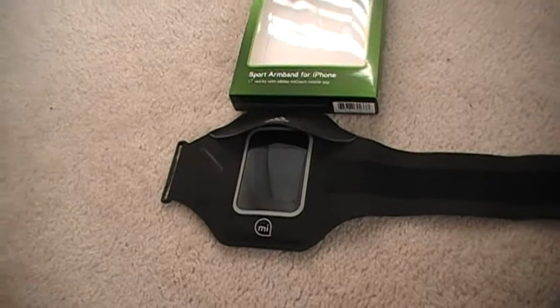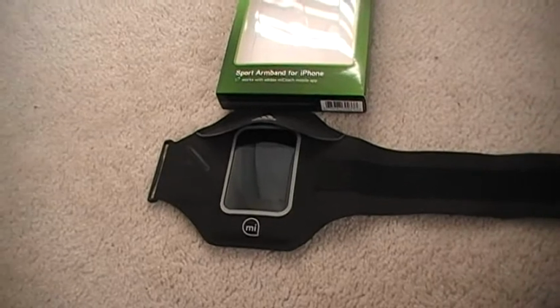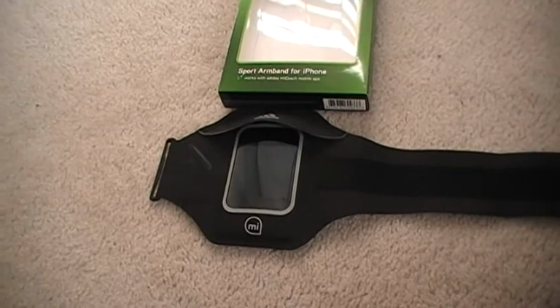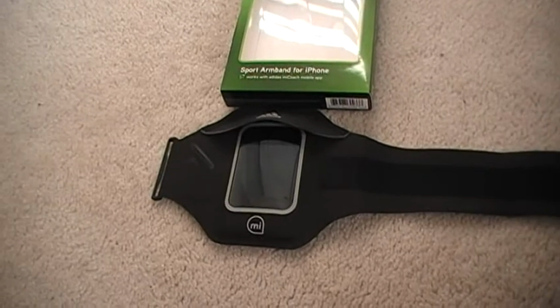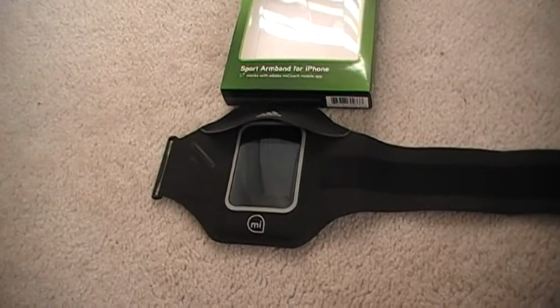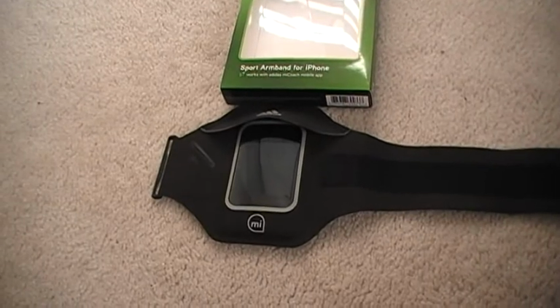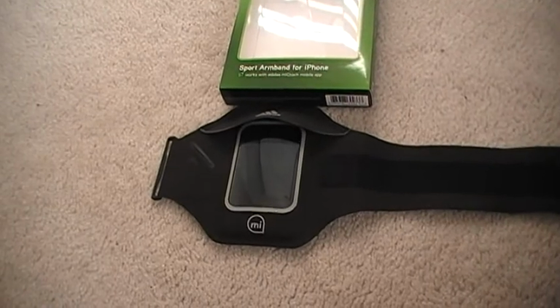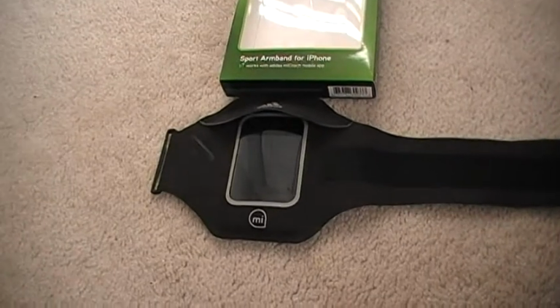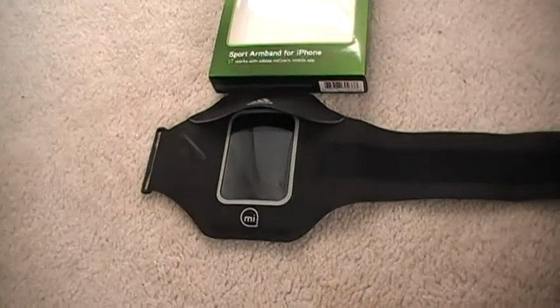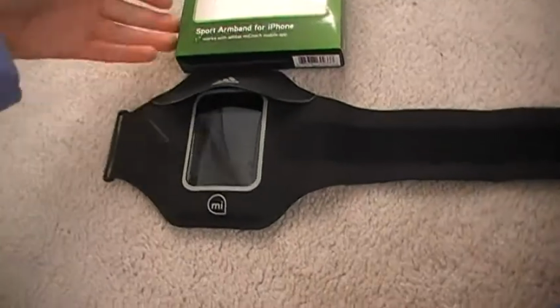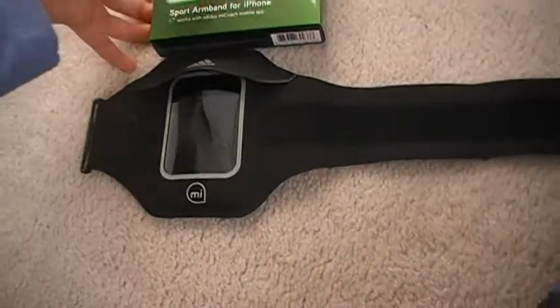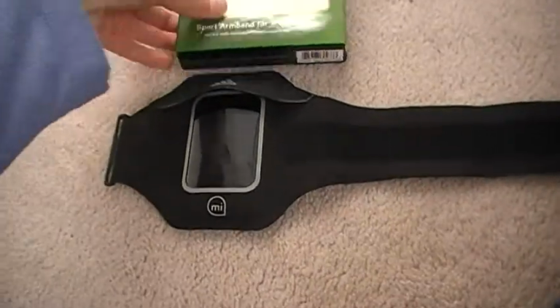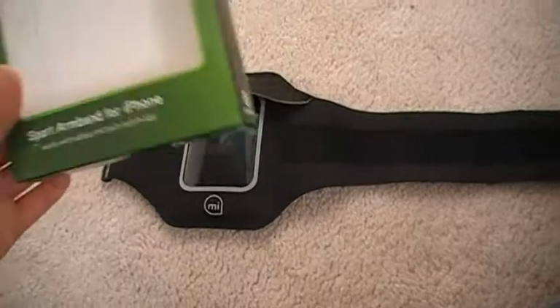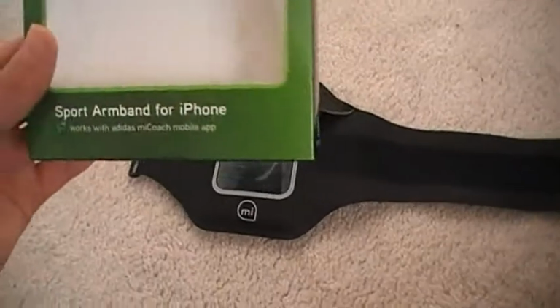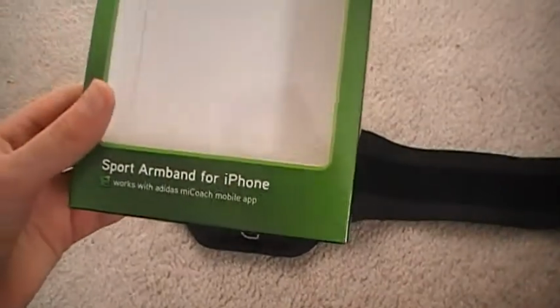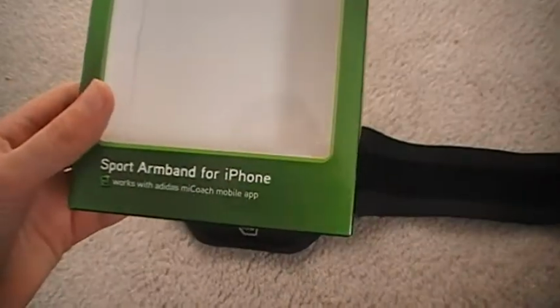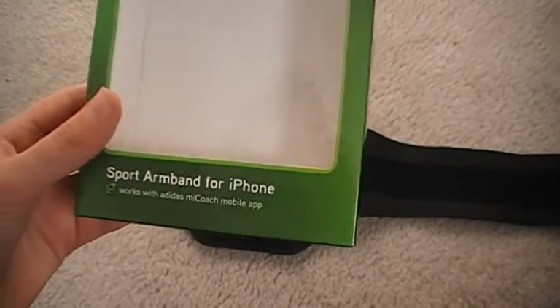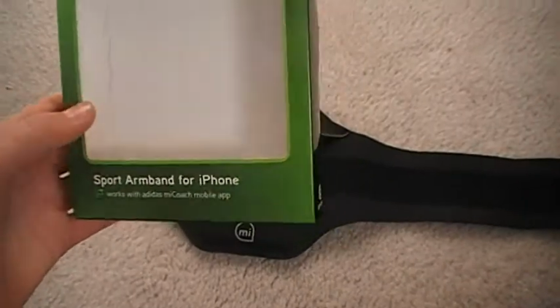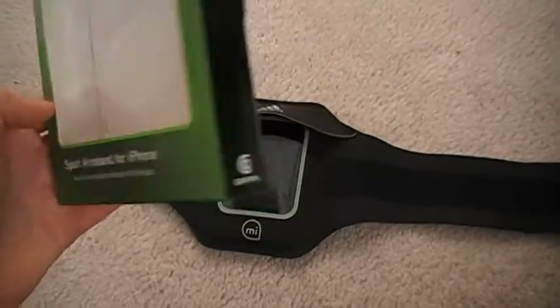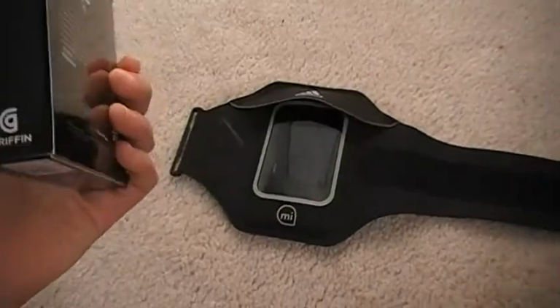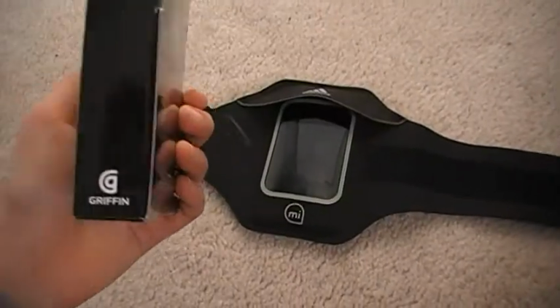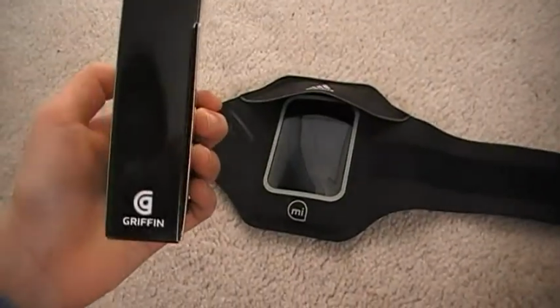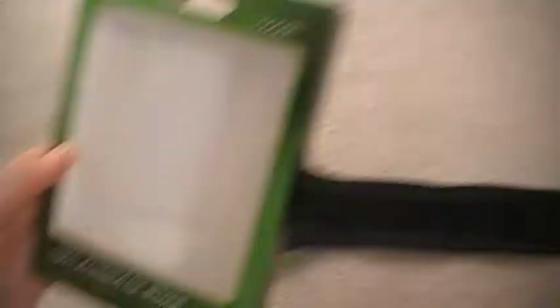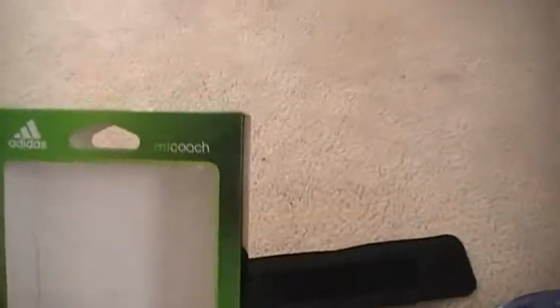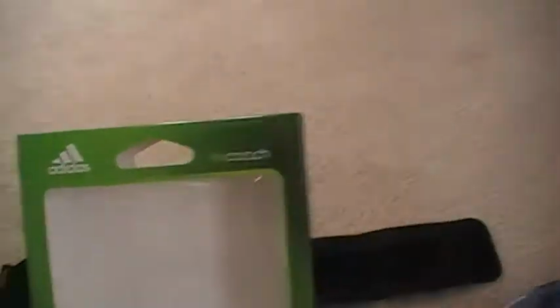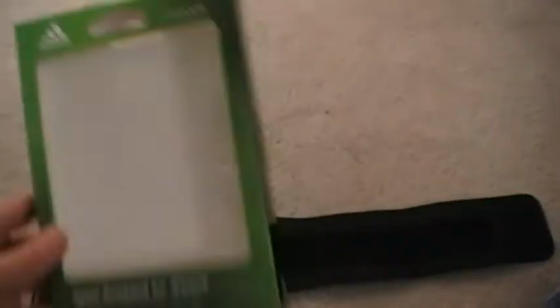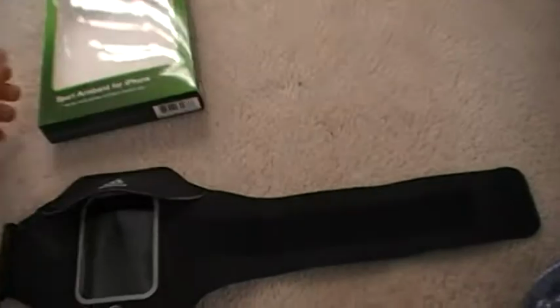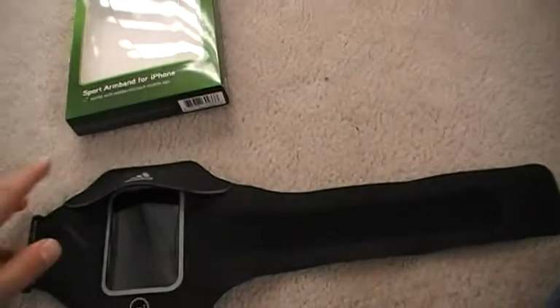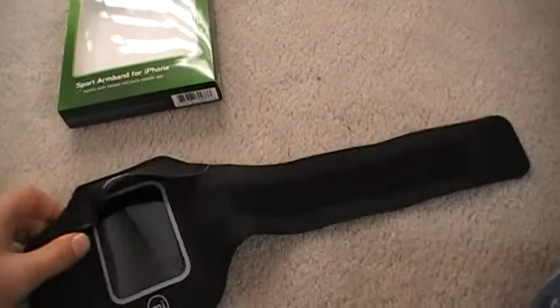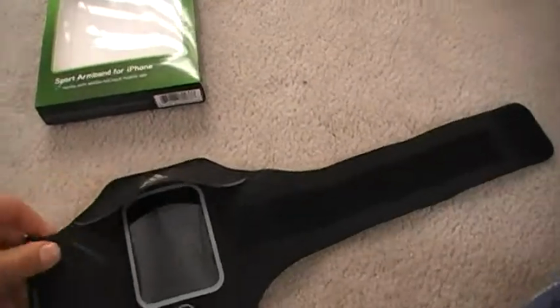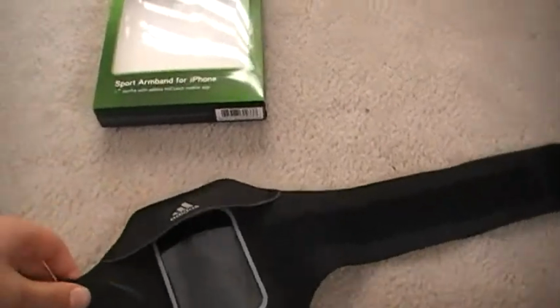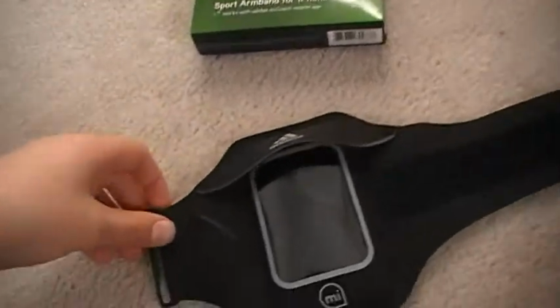Hi everybody, this is Zade from Italian's channel and today I'm going to be doing a review for the sport armband for iPhone and iPod by Griffin, Nike, and Adidas. Let's get started.